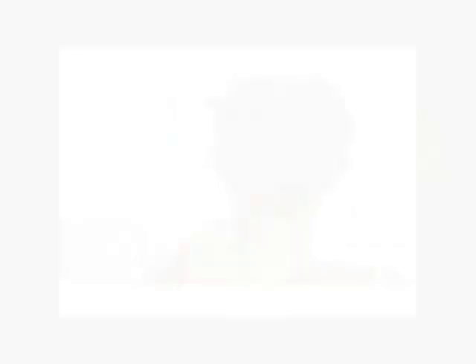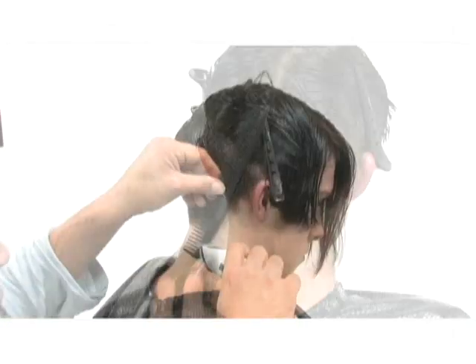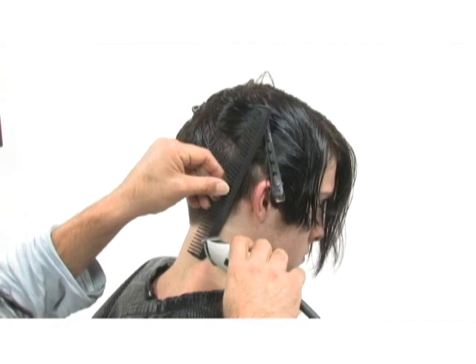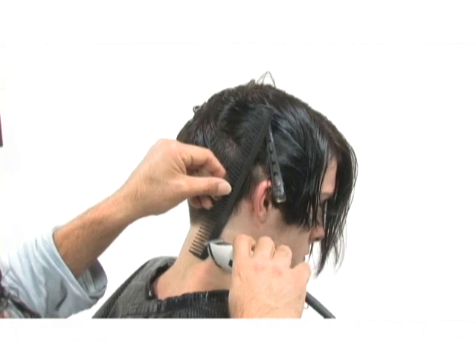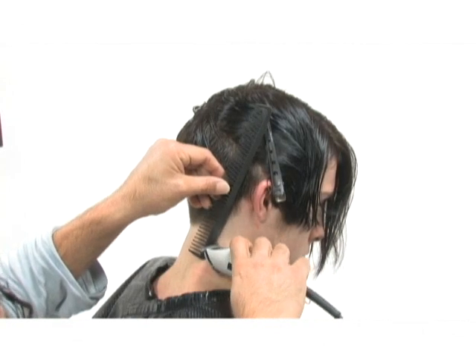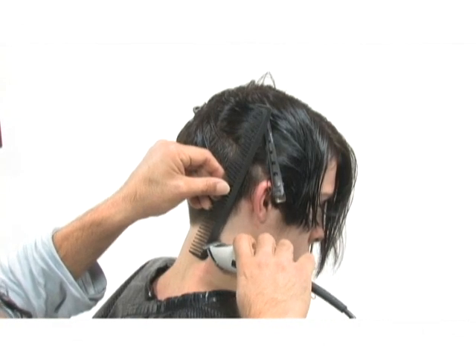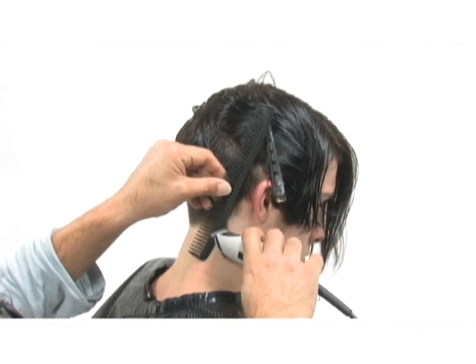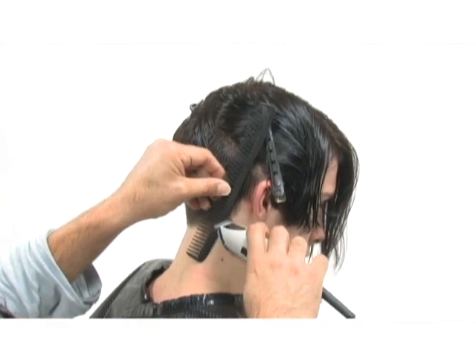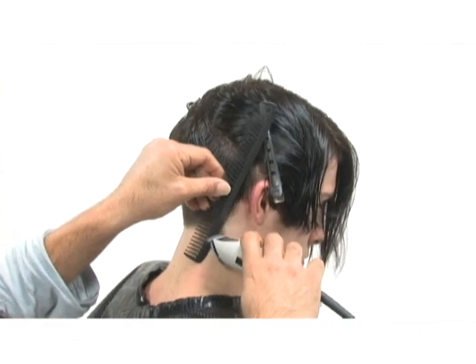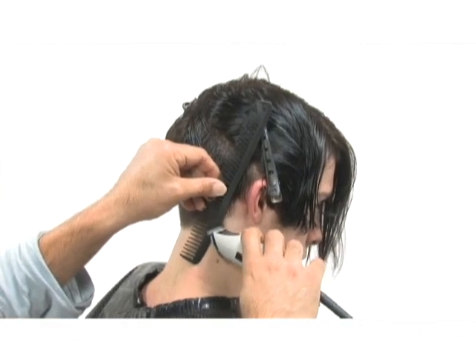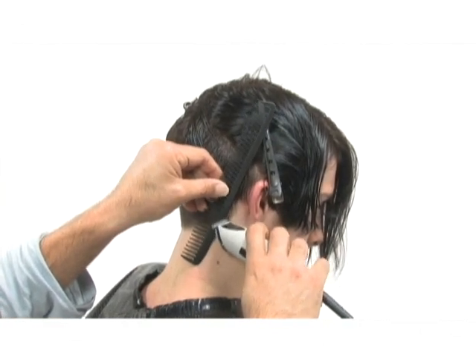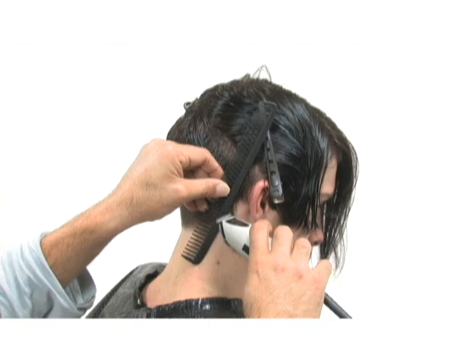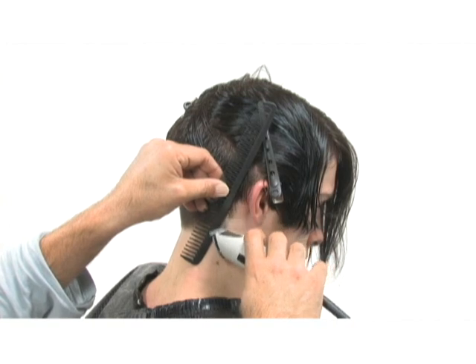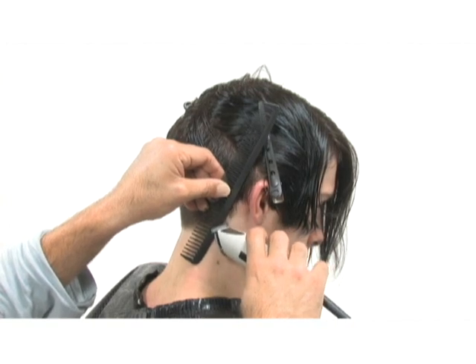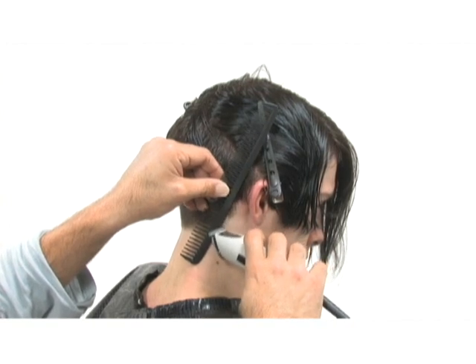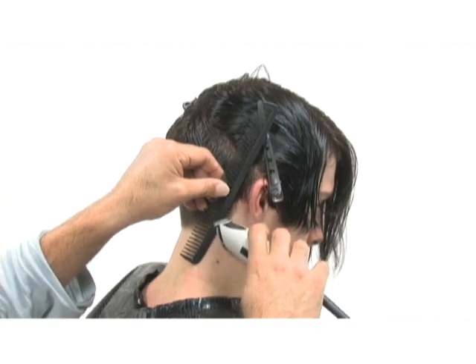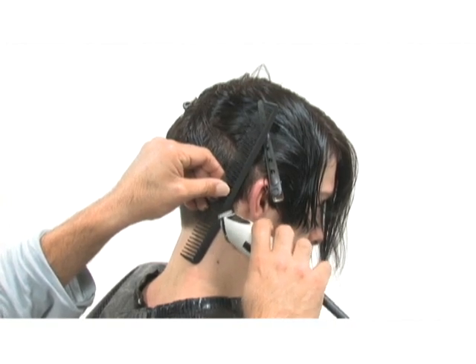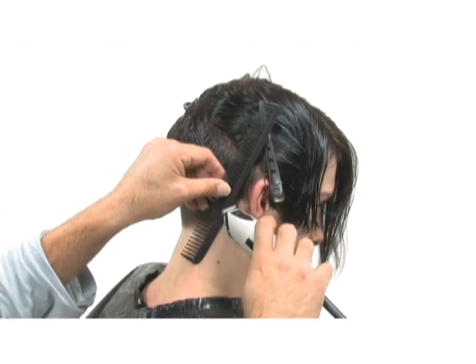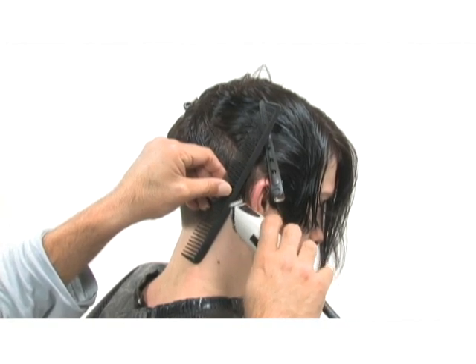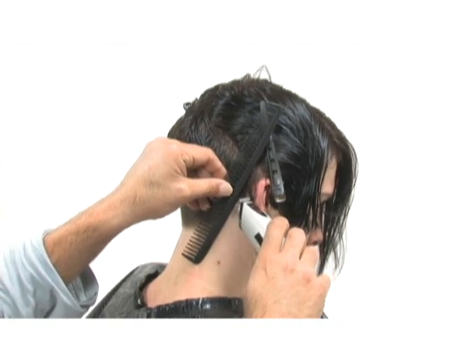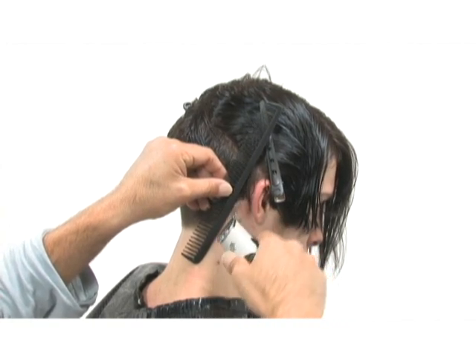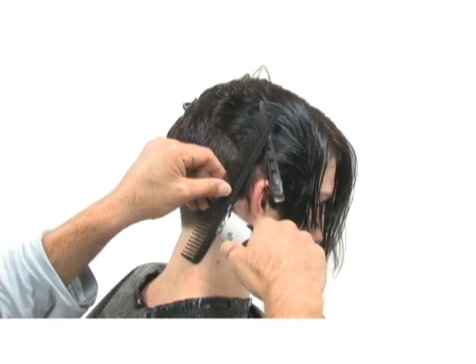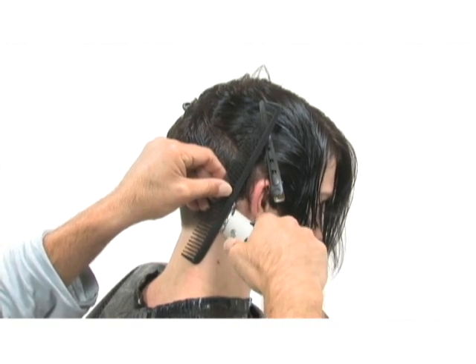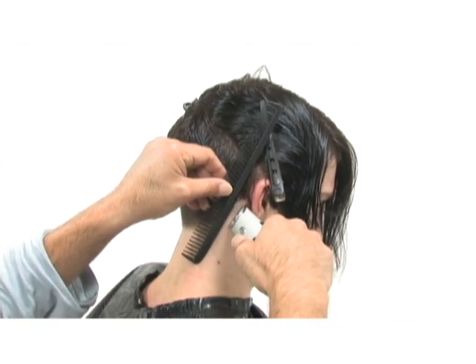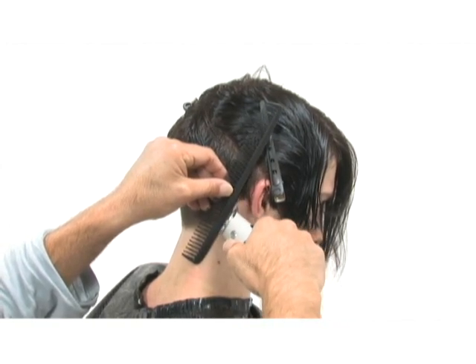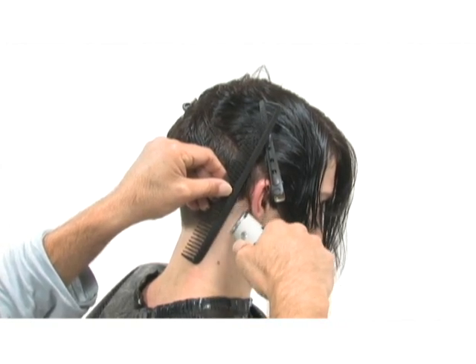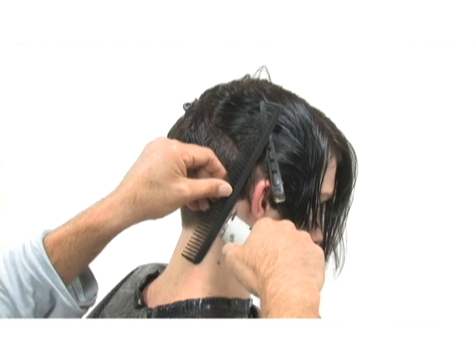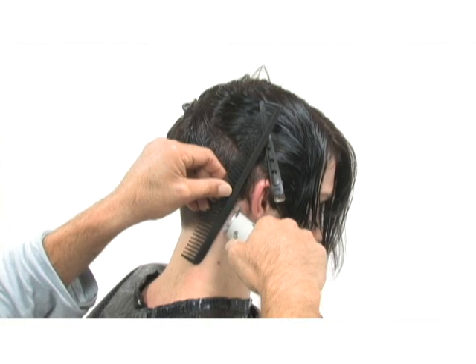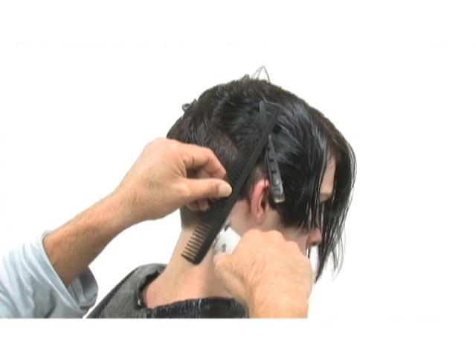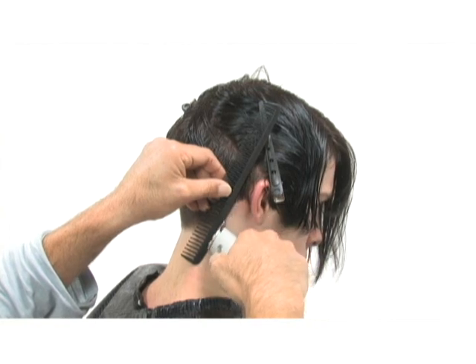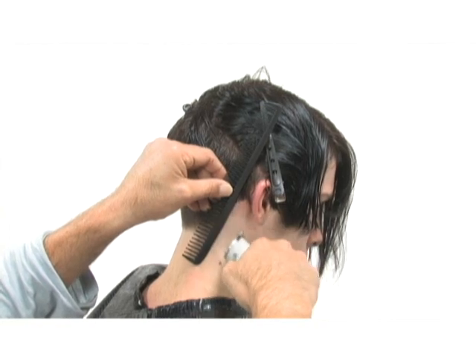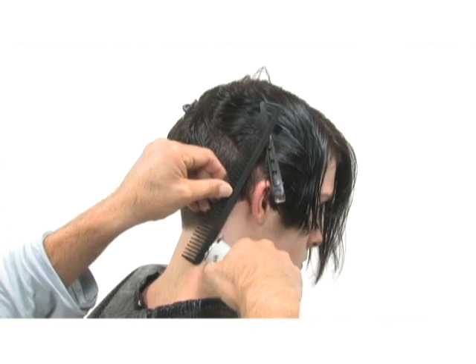Using our comb as a tool to get a nice balanced line, use a T-edger and then simply clean up your side nape area design line.